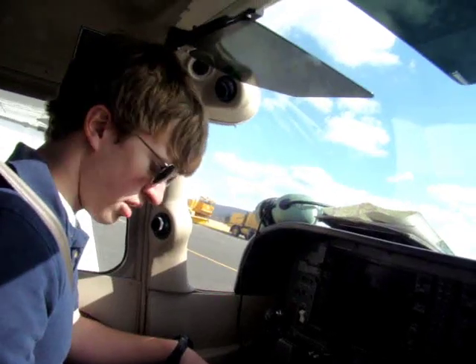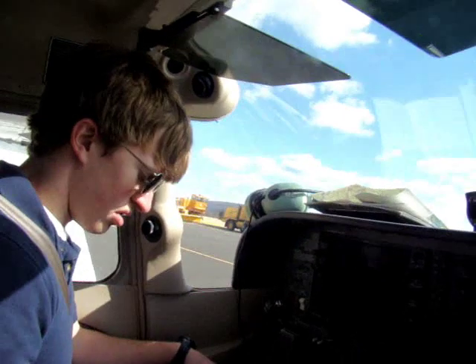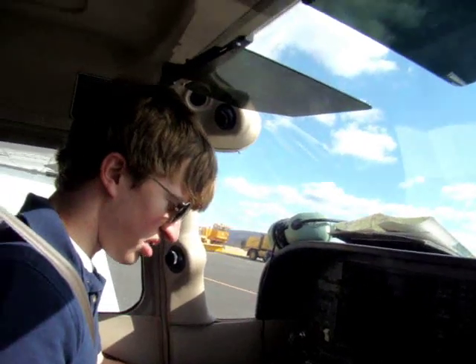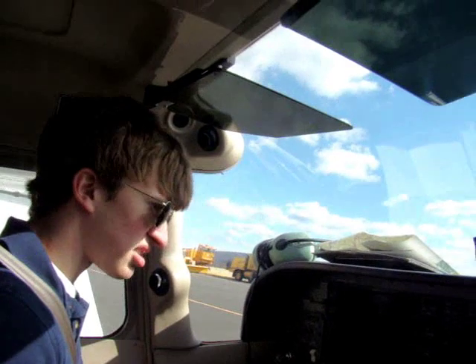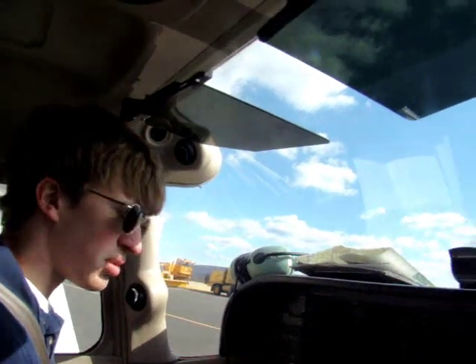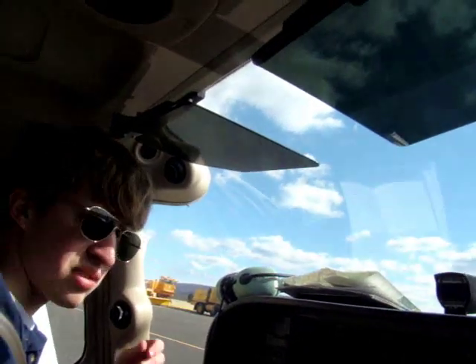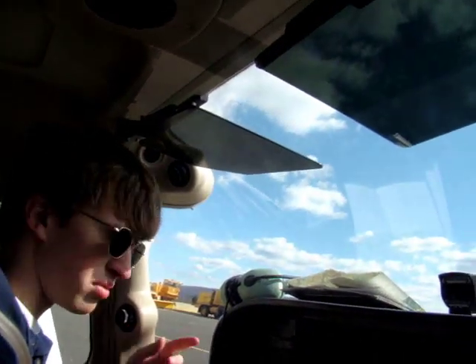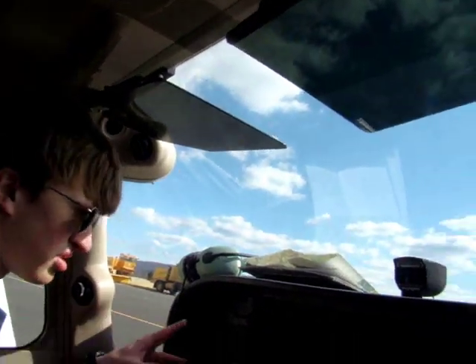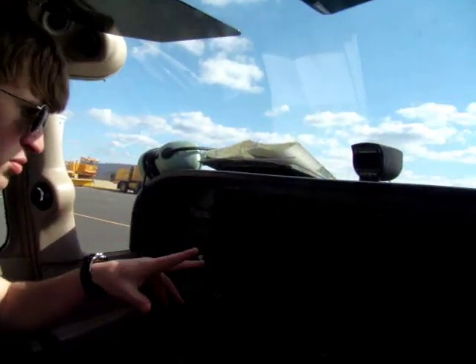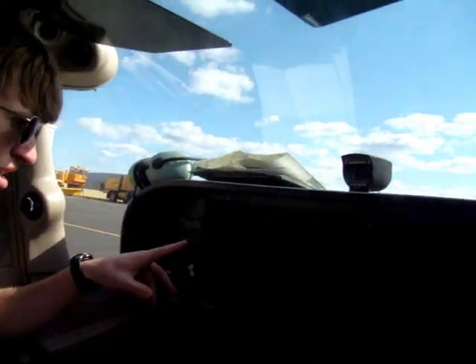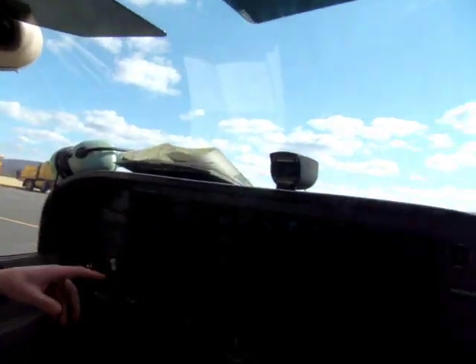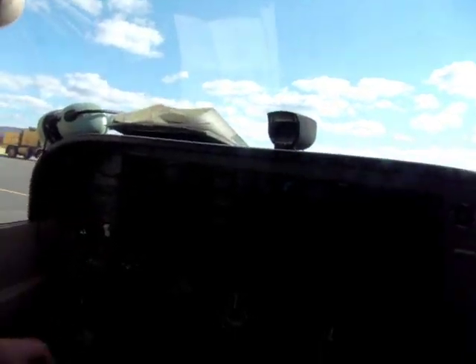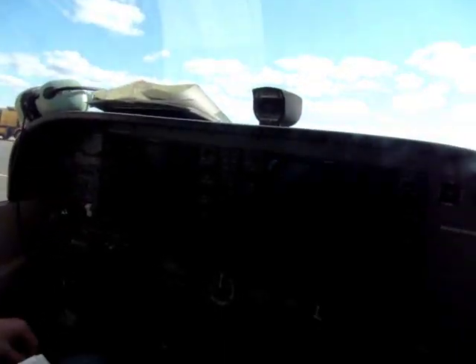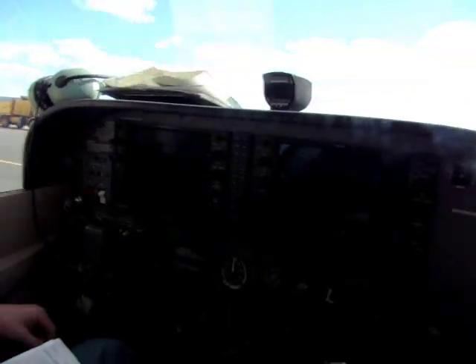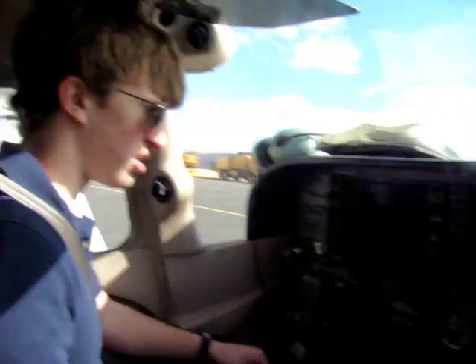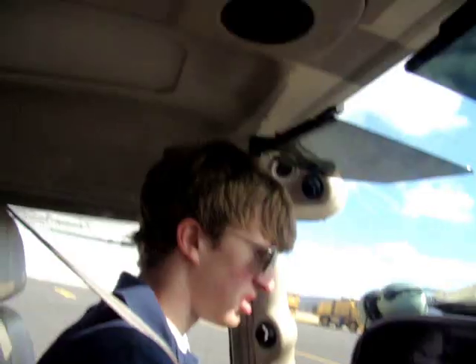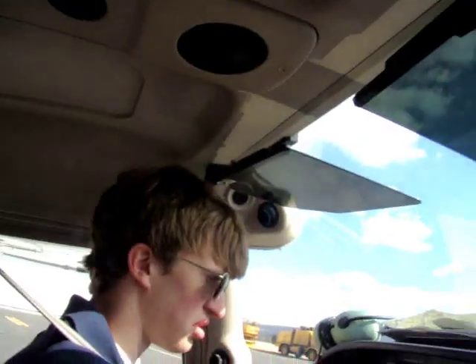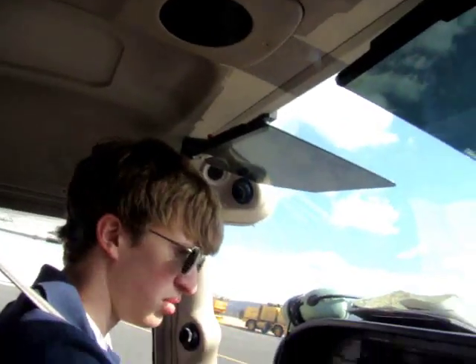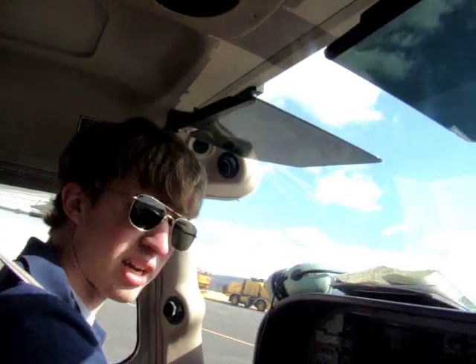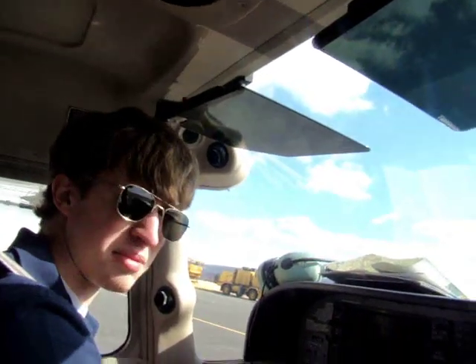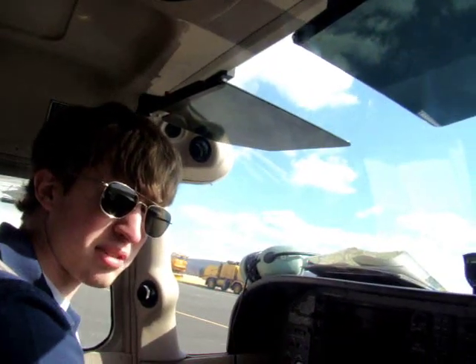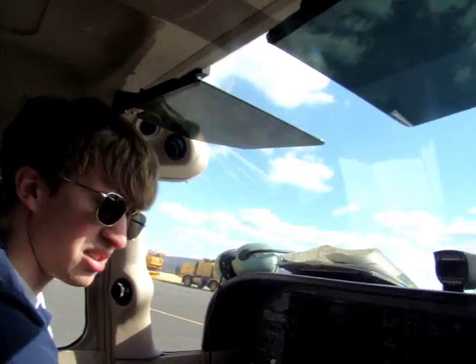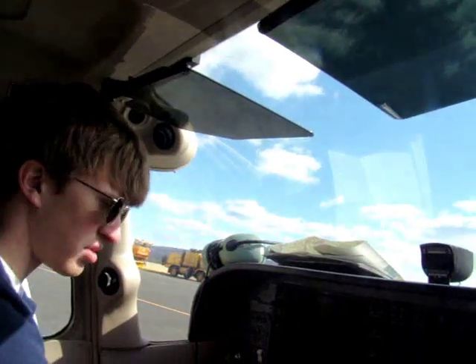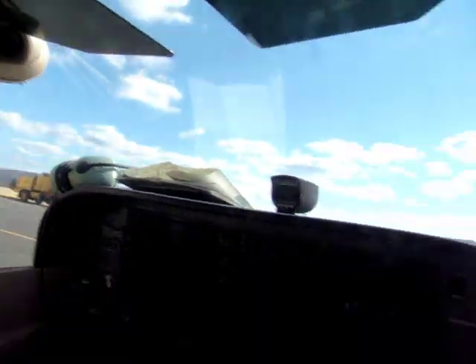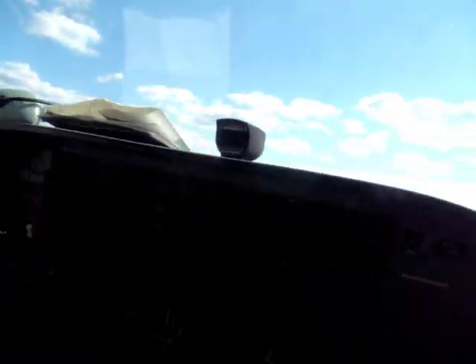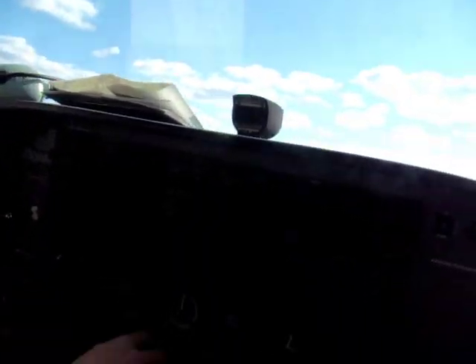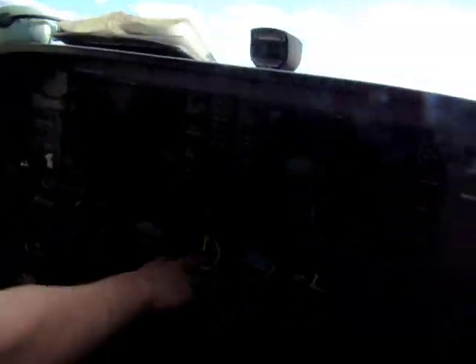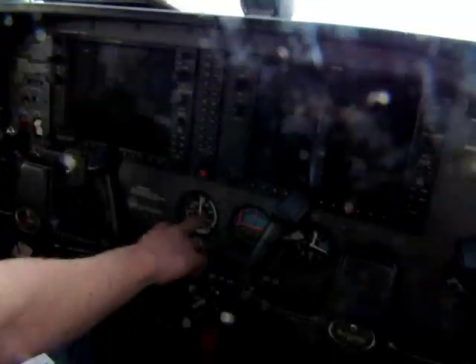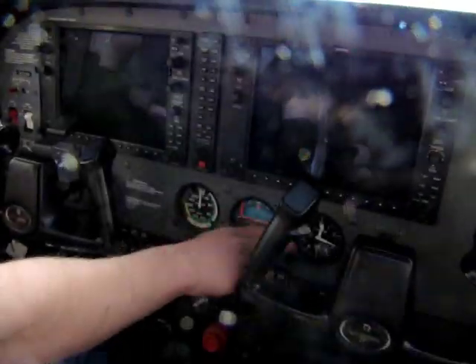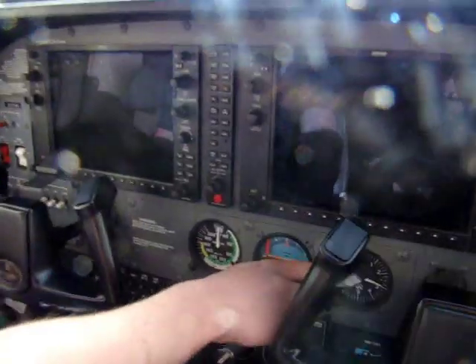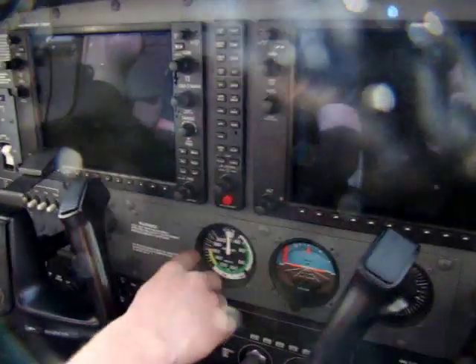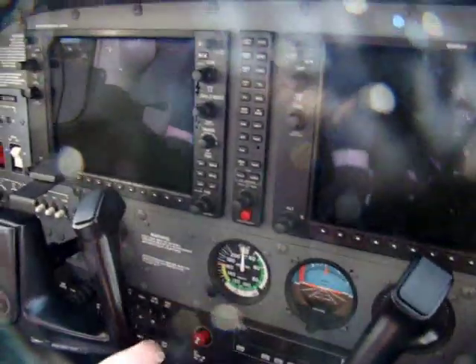This is a Cessna 172 with a G1000 setup in the cockpit. As you can see, there are just two giant LCD screens instead of the traditional round dials.